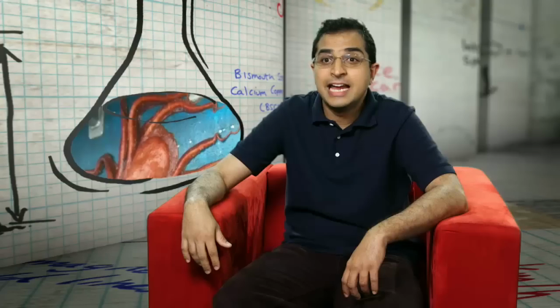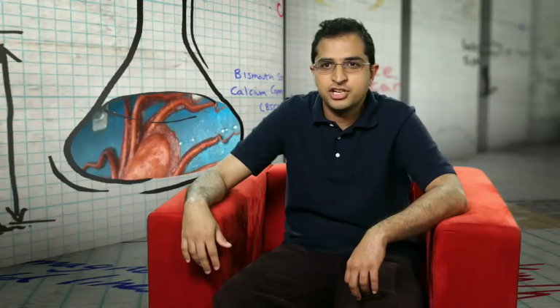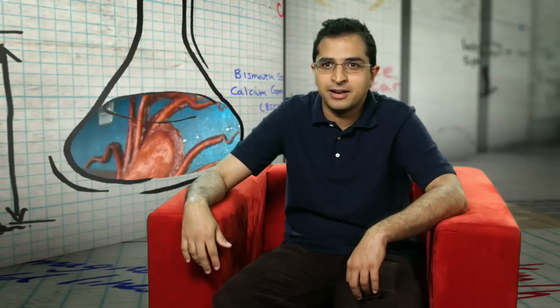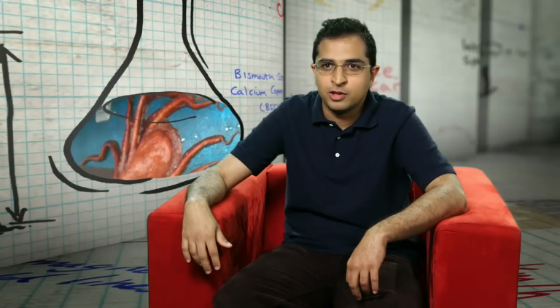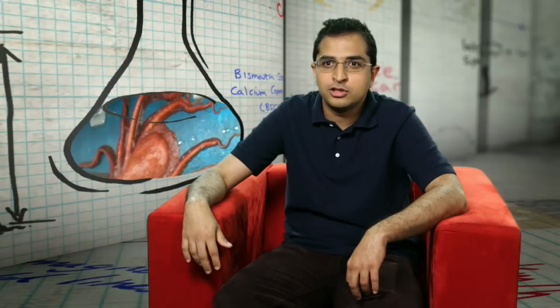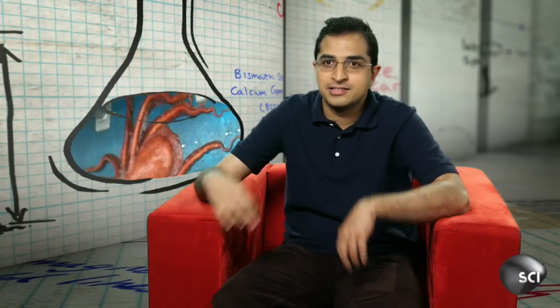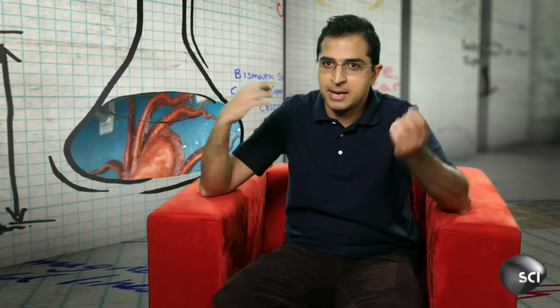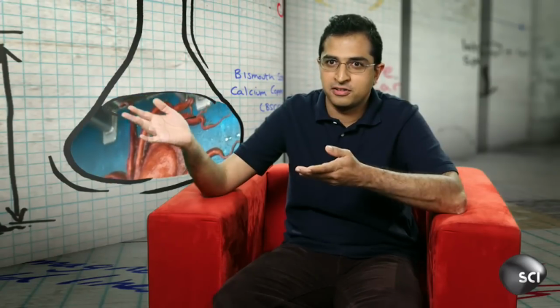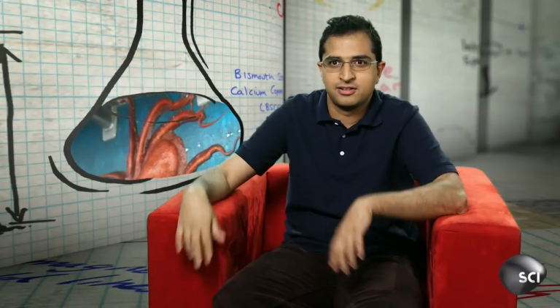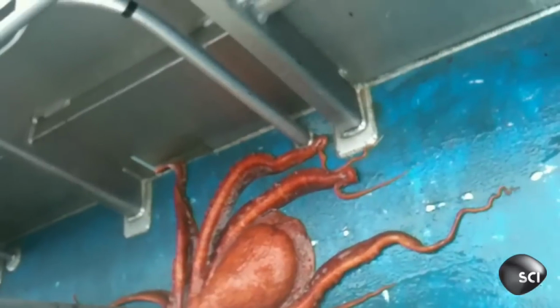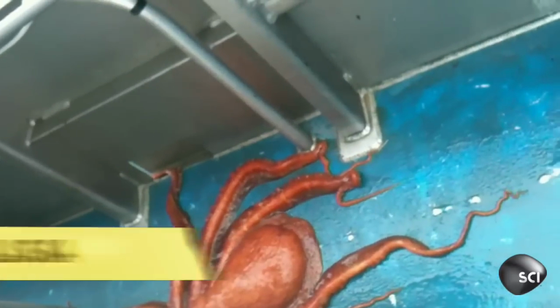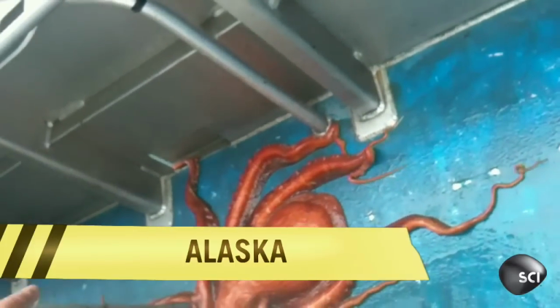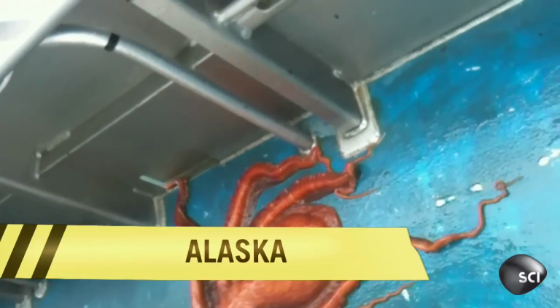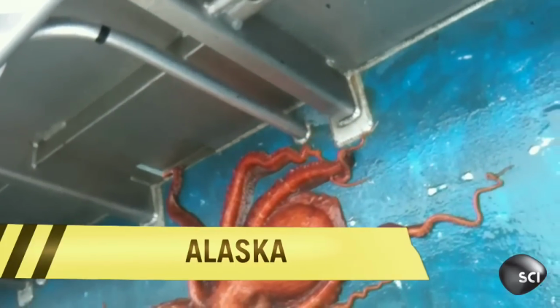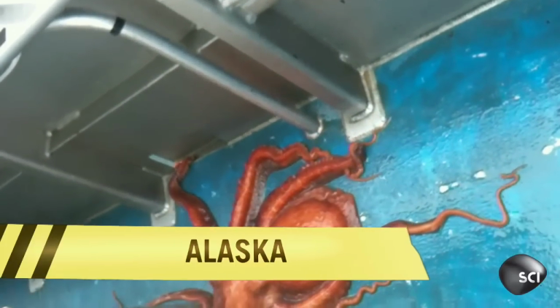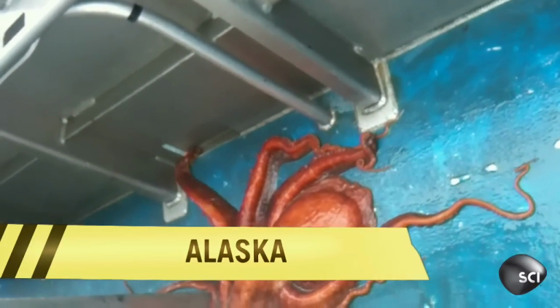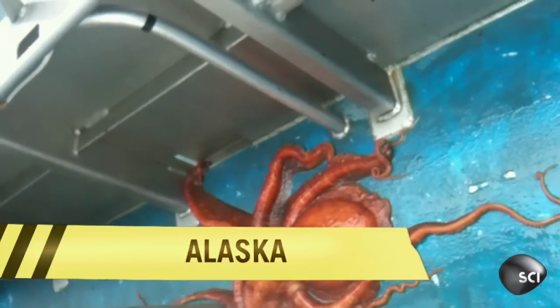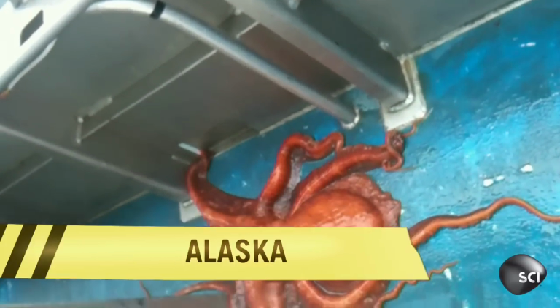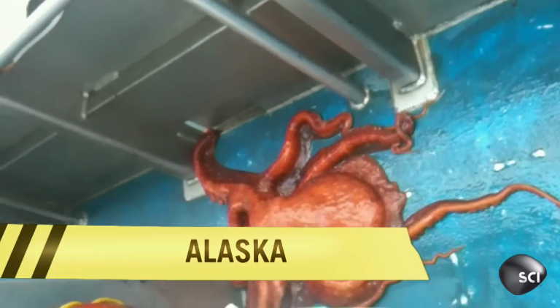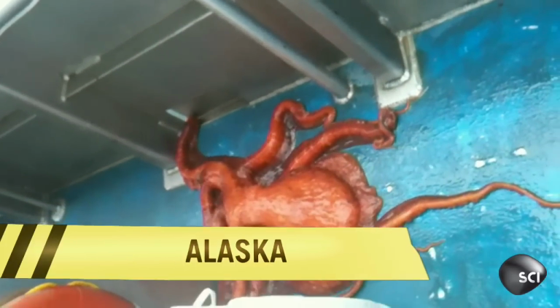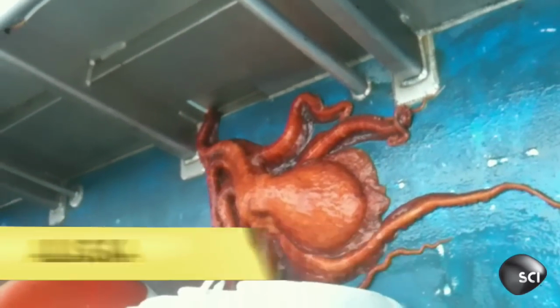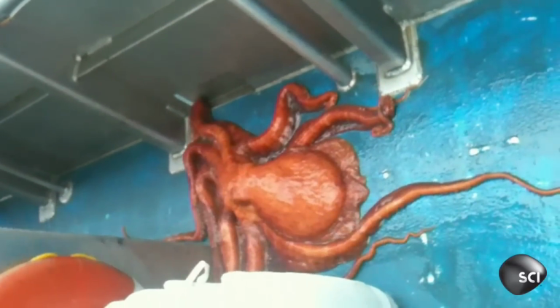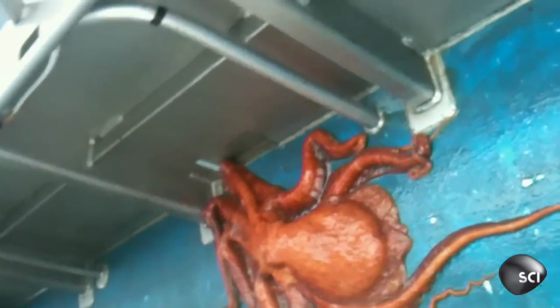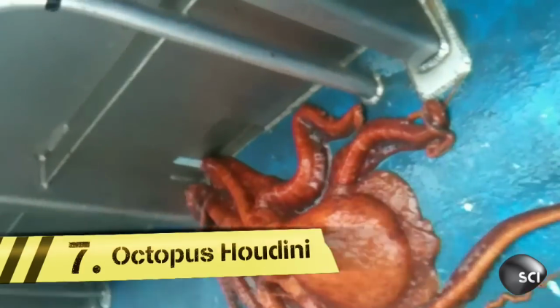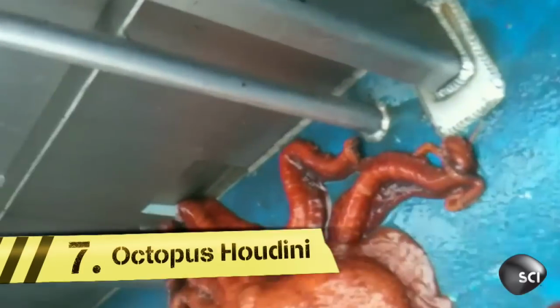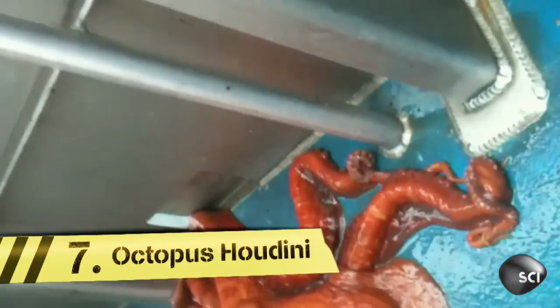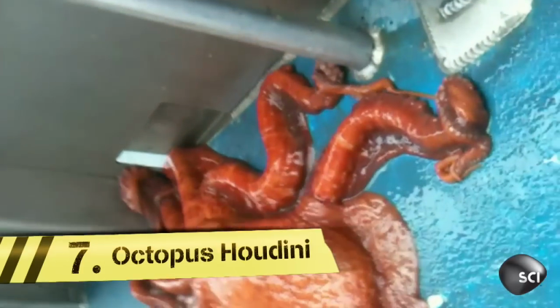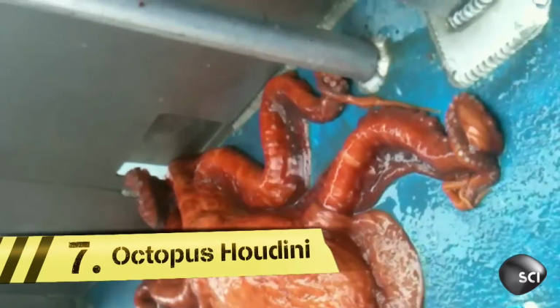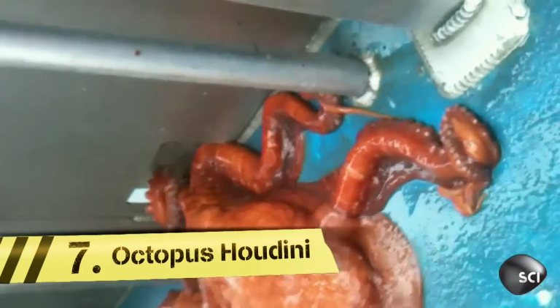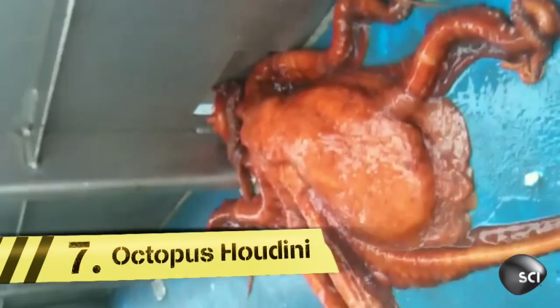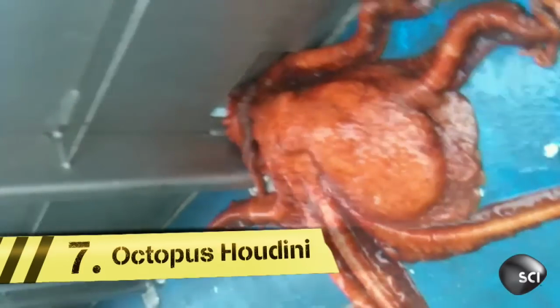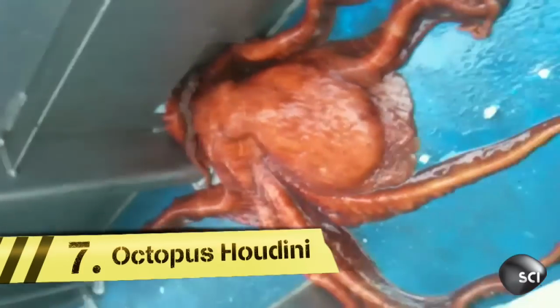Ladies and gentlemen, the world's greatest escape artist. He's going to feel the water and then he's going to go towards the water. There he goes. This animal escape artist is a giant Pacific octopus stranded on a boat with only one escape route.